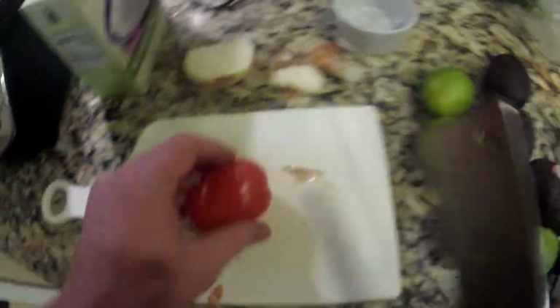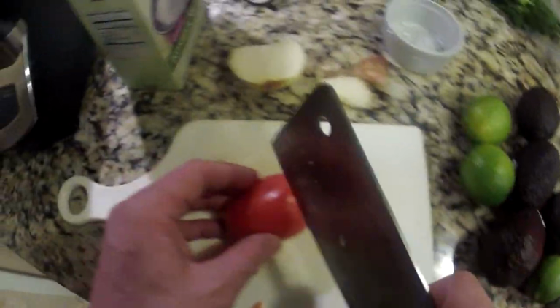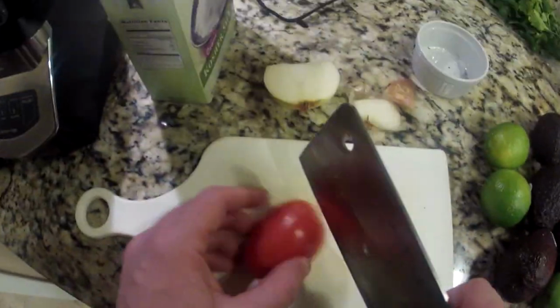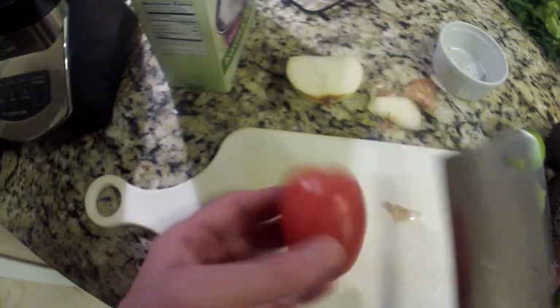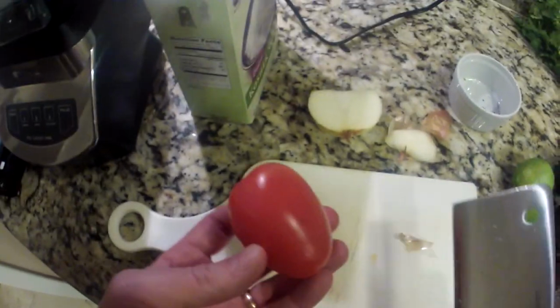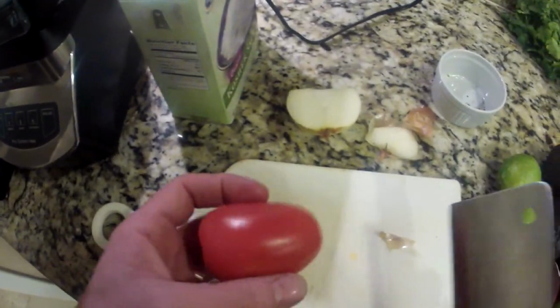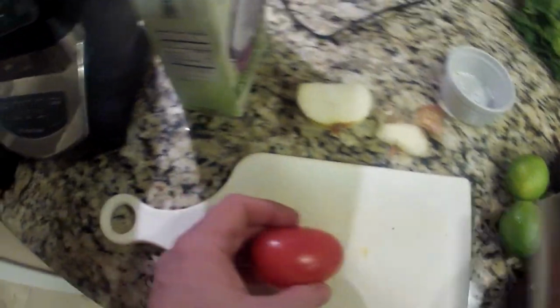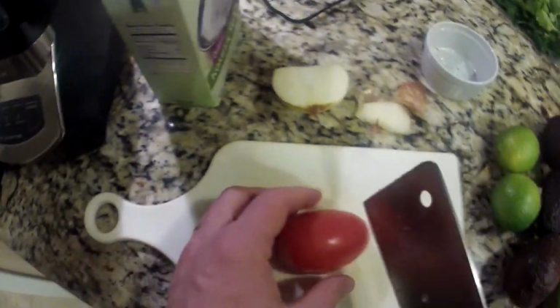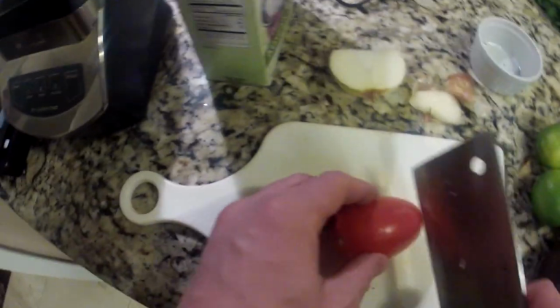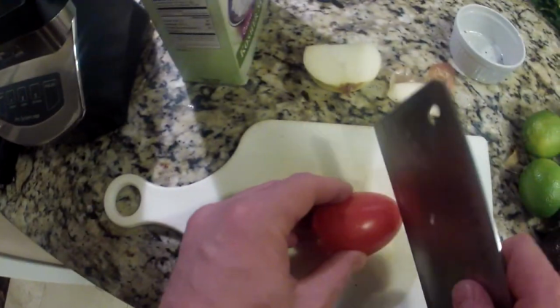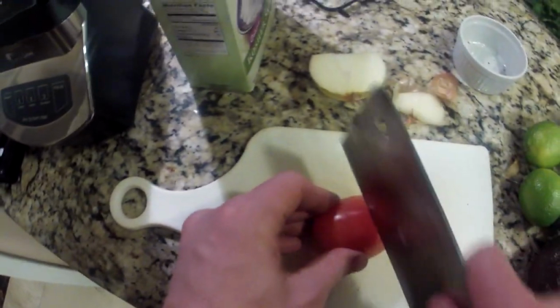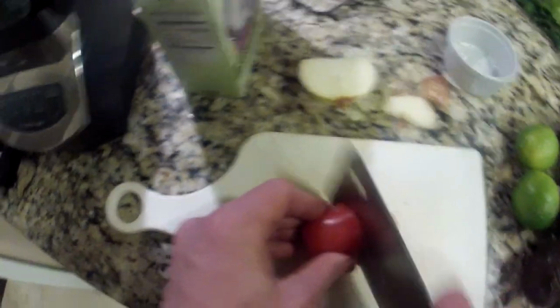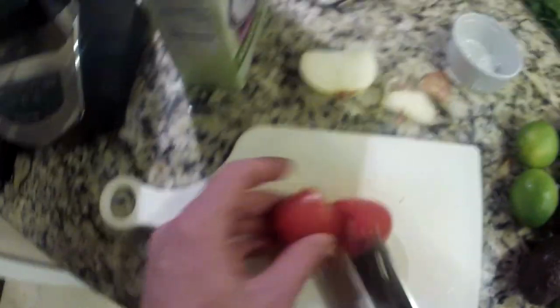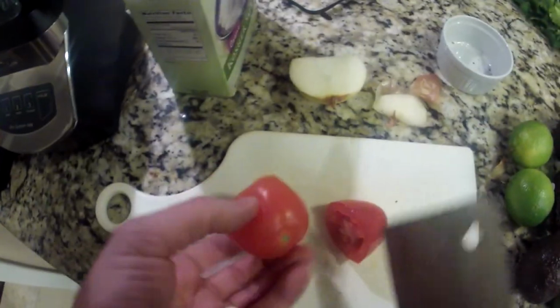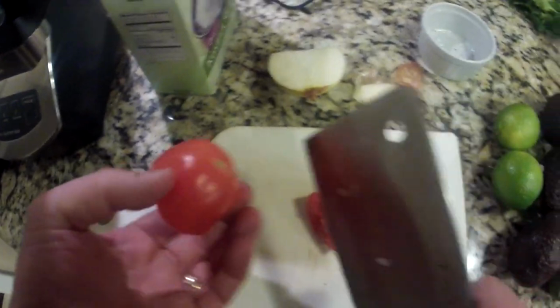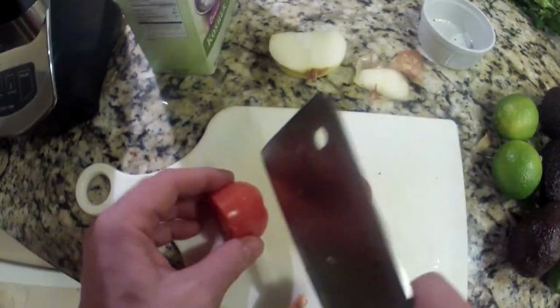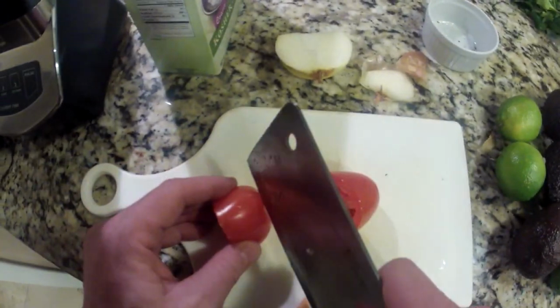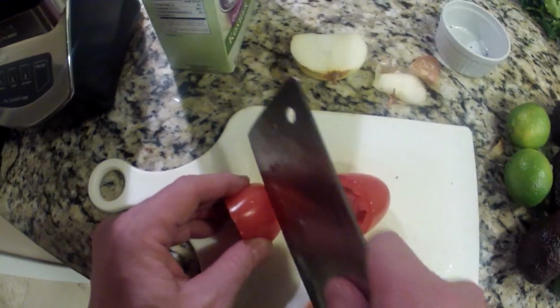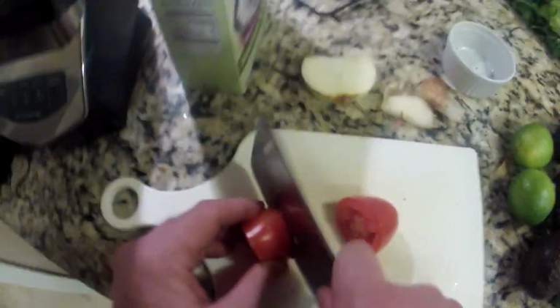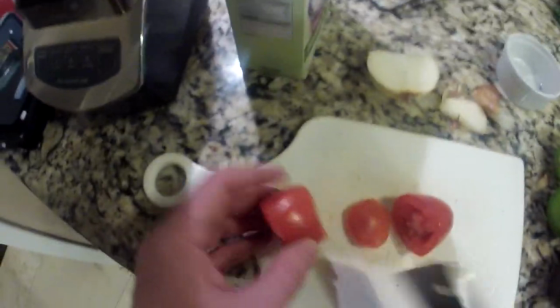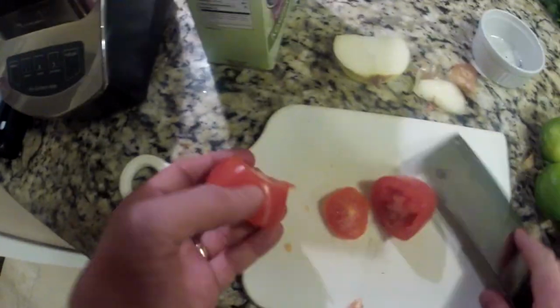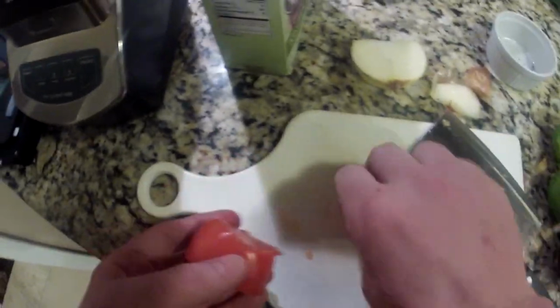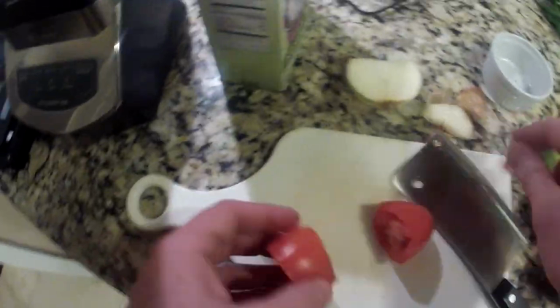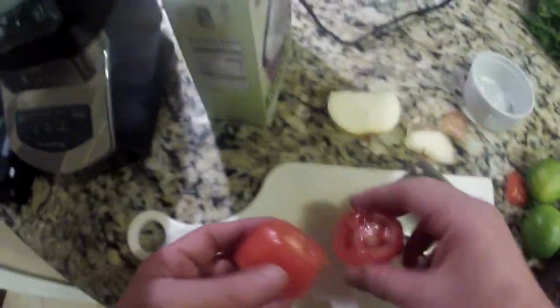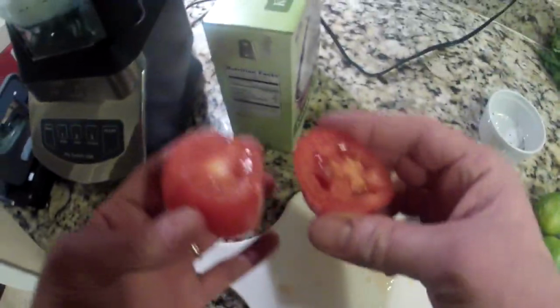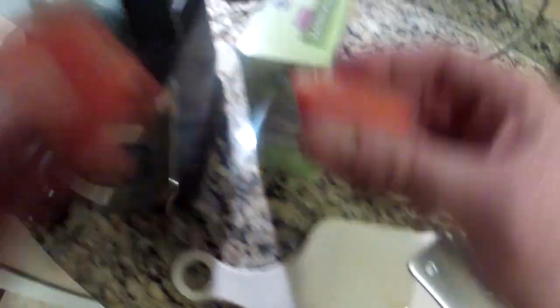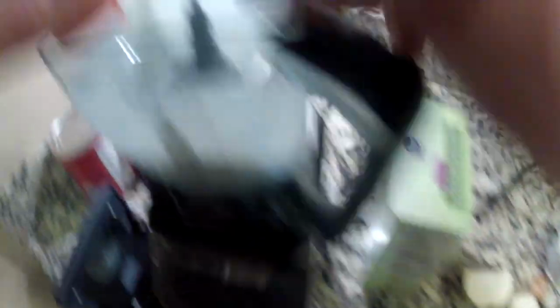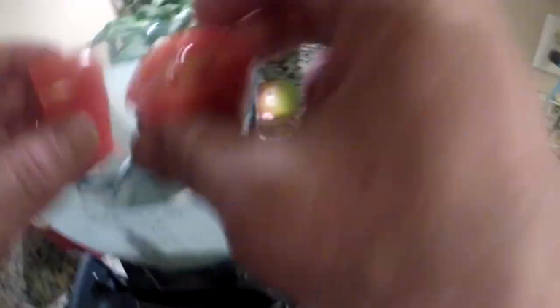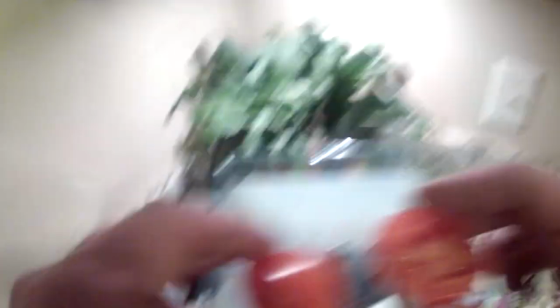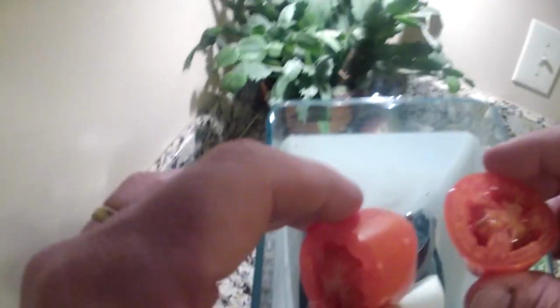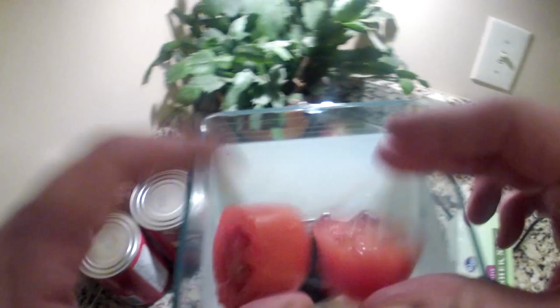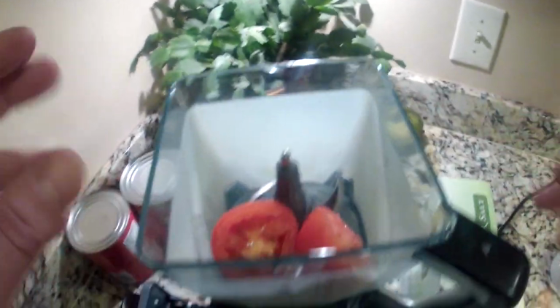And we're going to take one roma tomato. Just going to cut it and take that little piece off the end. Roma tomato — put it in the Ninja.